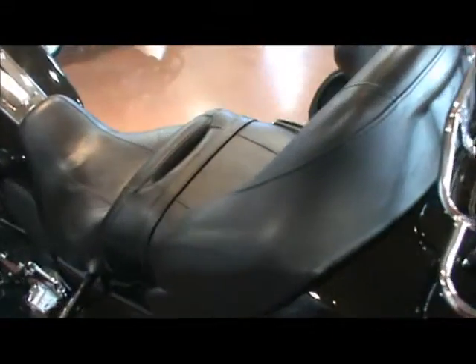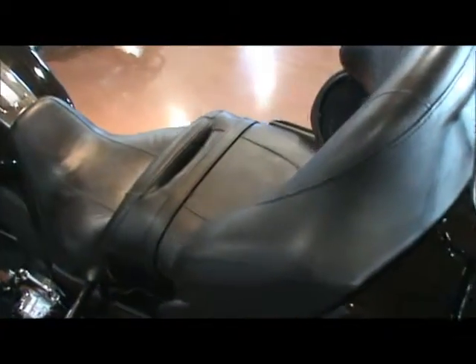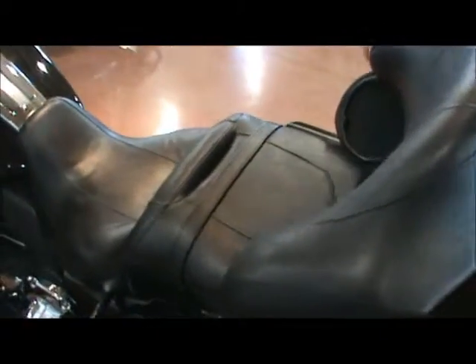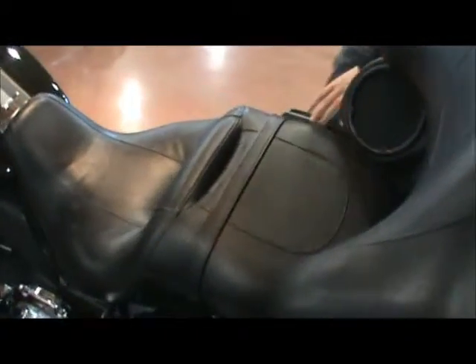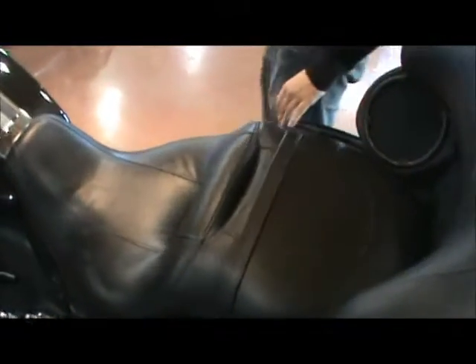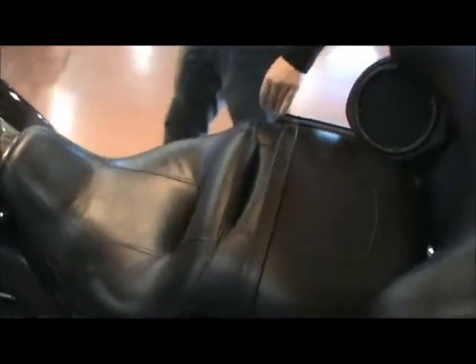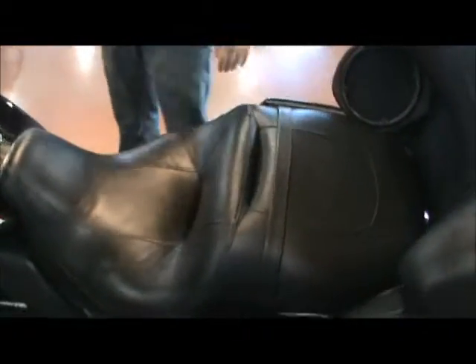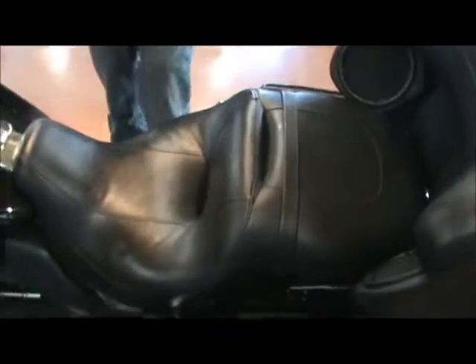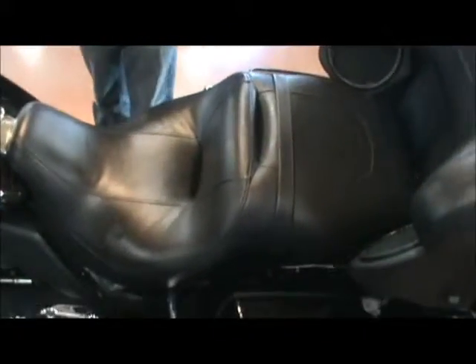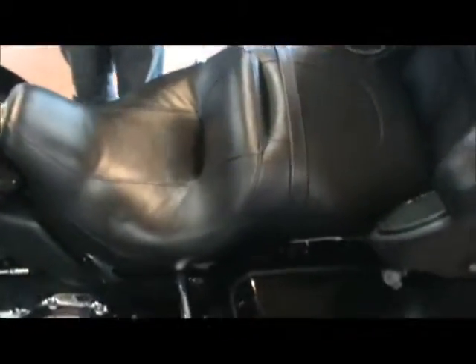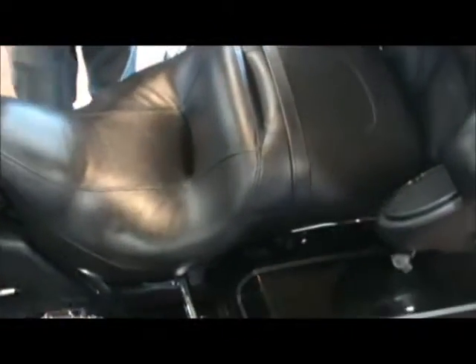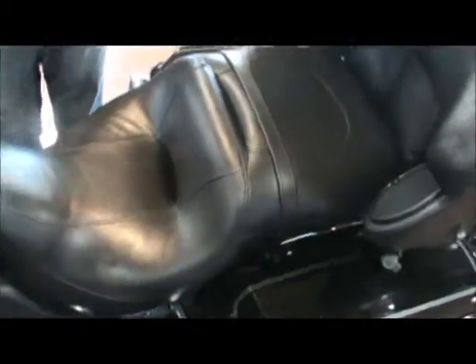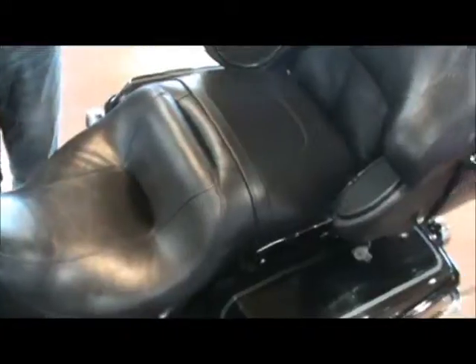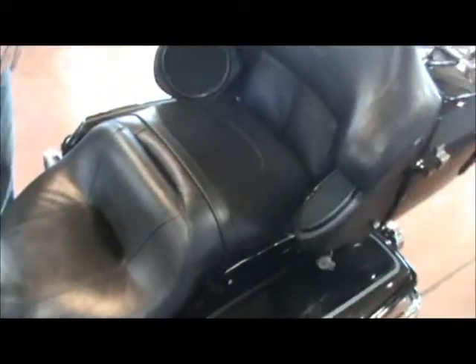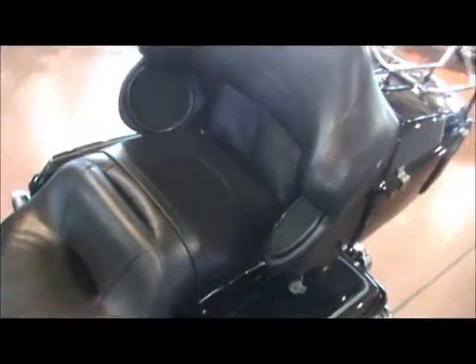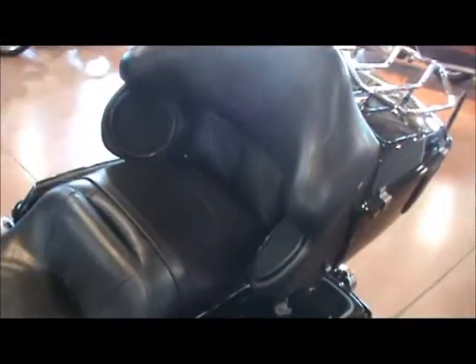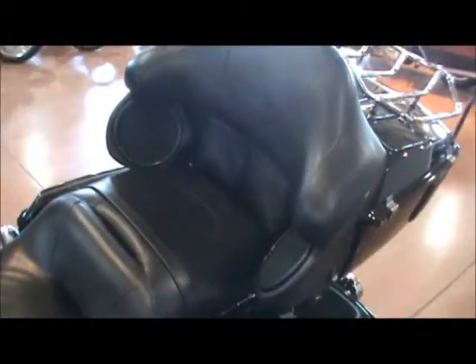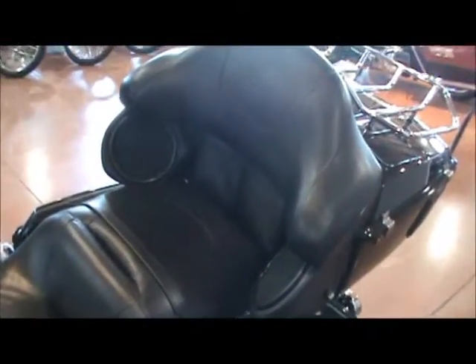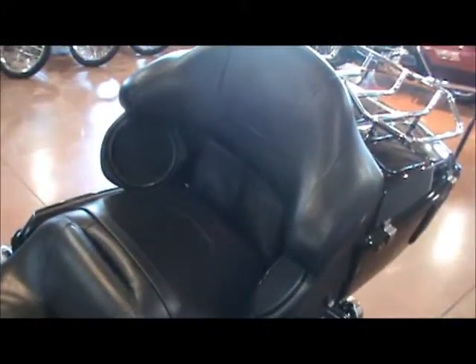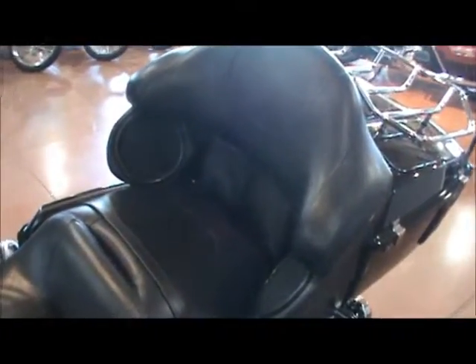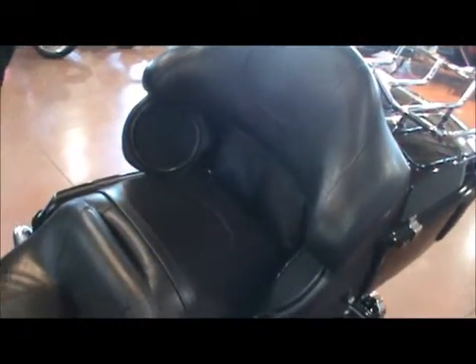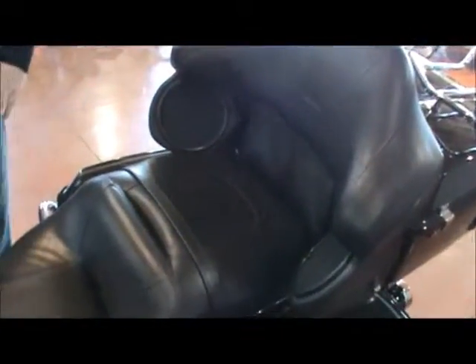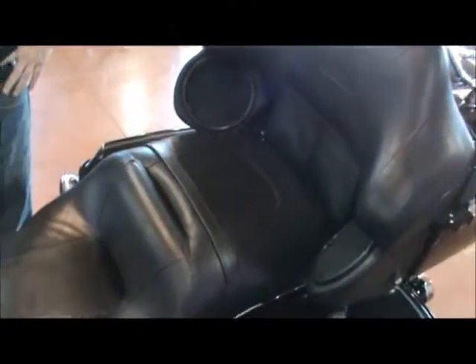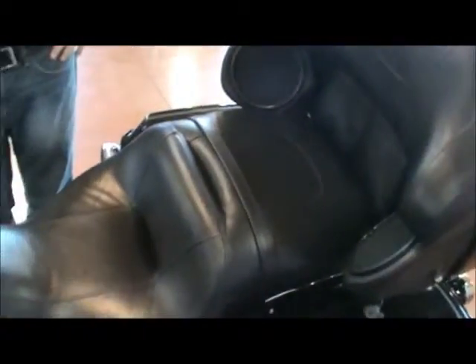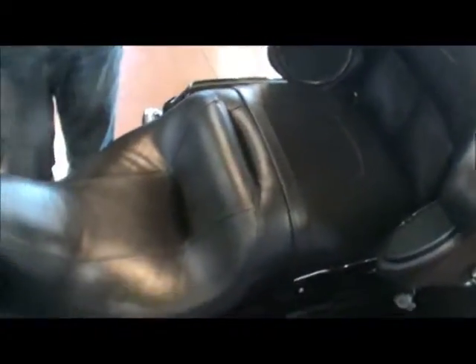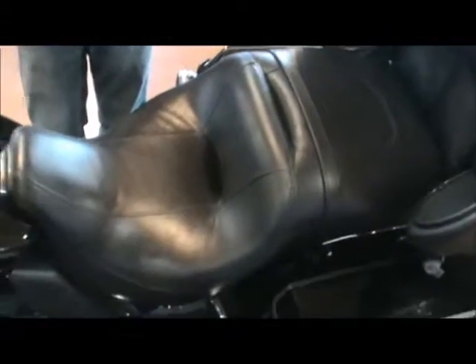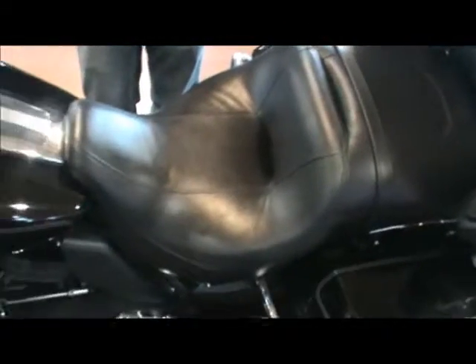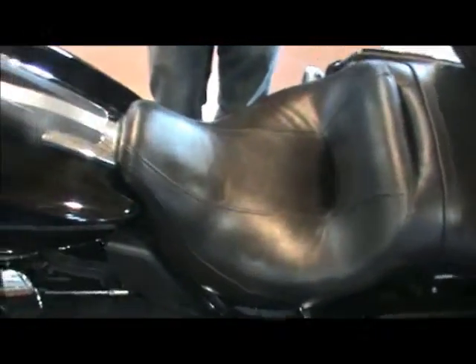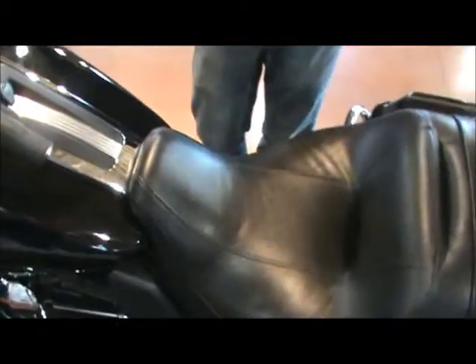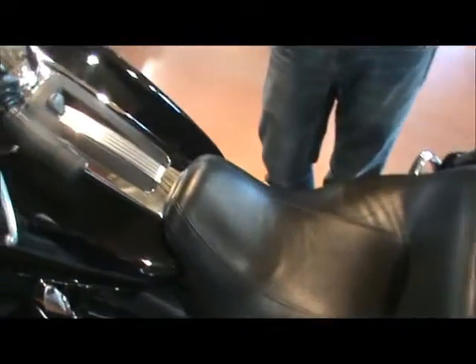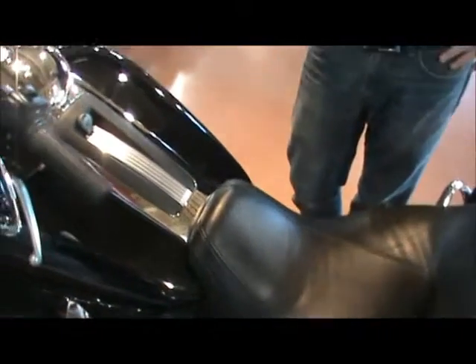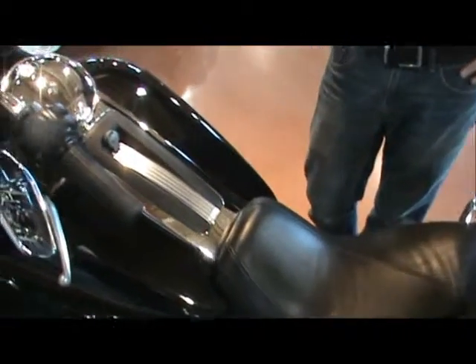2011s have a nice new frame on them for a stiffer ride. There's lots of room on here for a passenger and a driver. This bike also comes standard with cruise control.